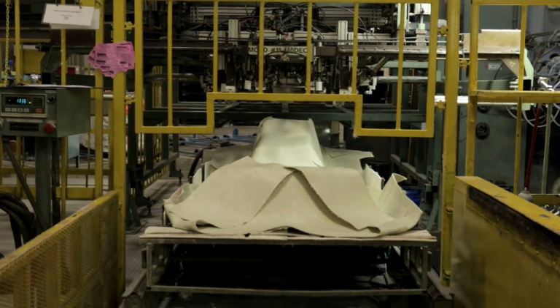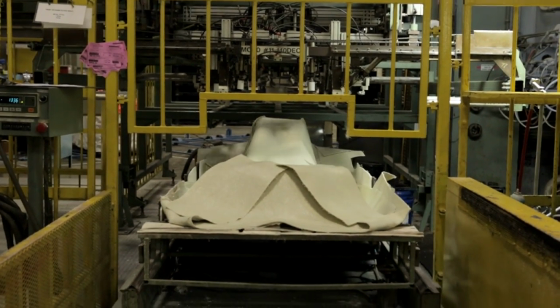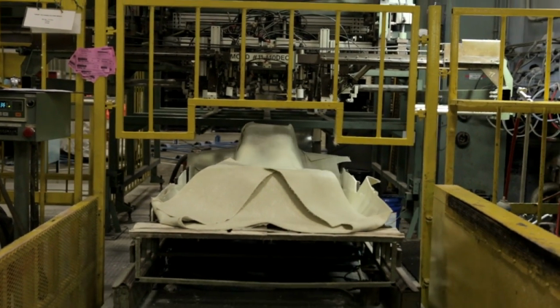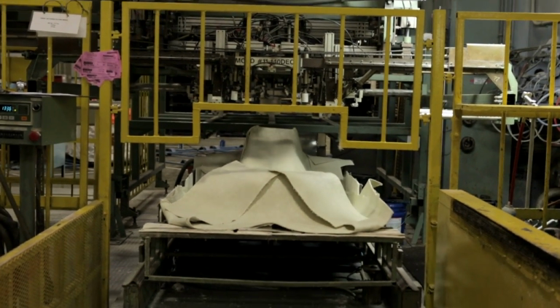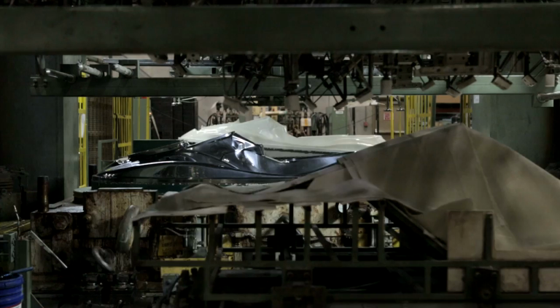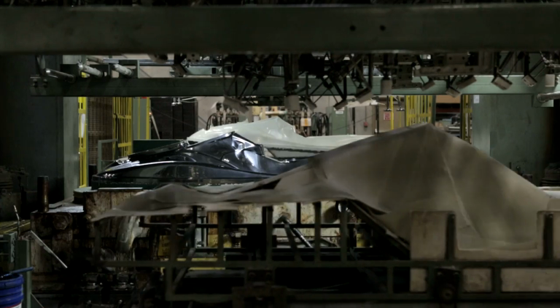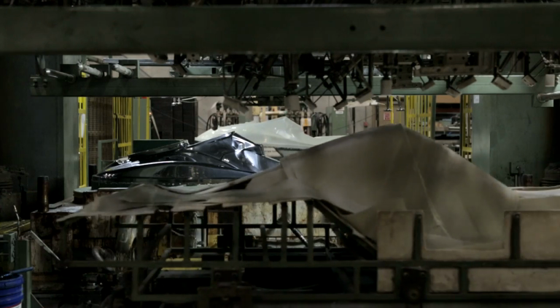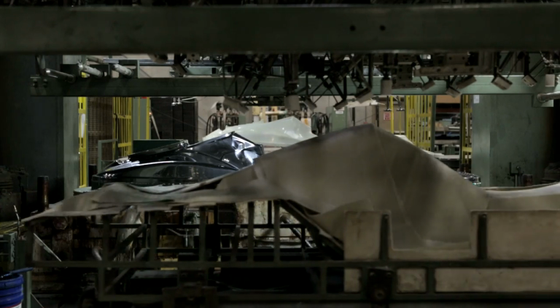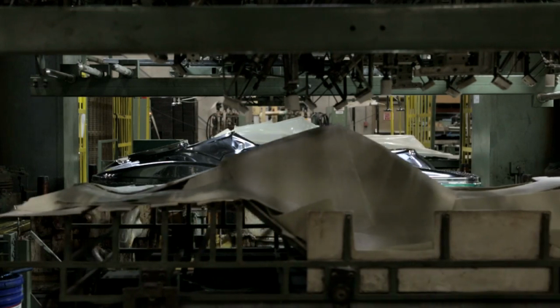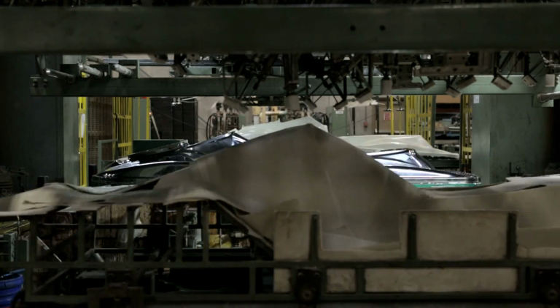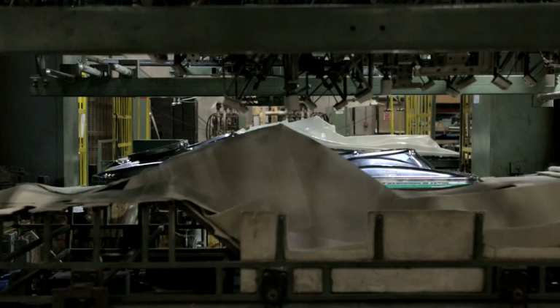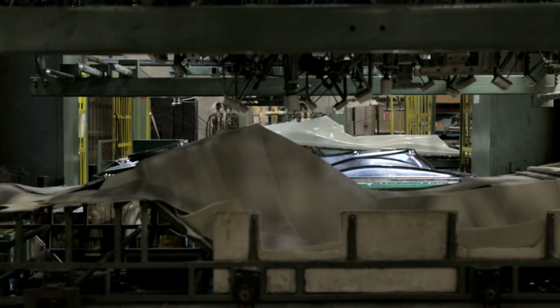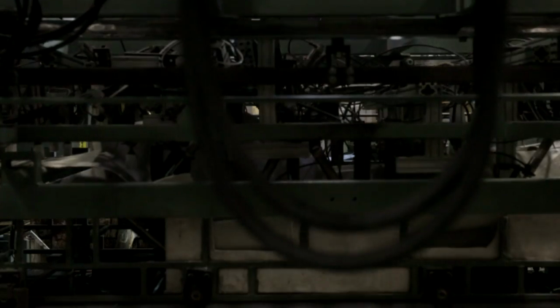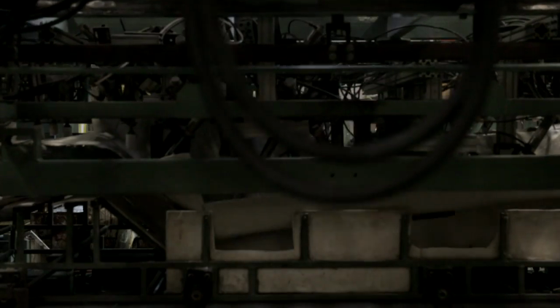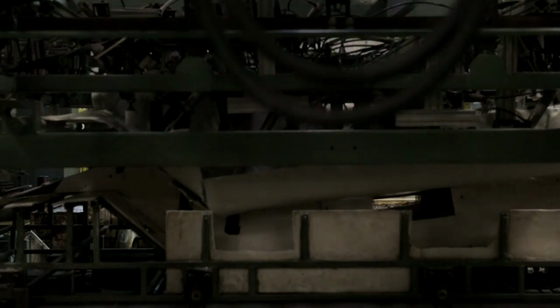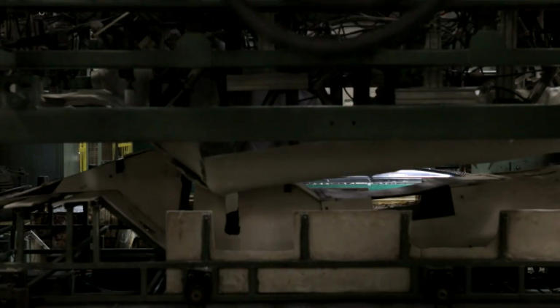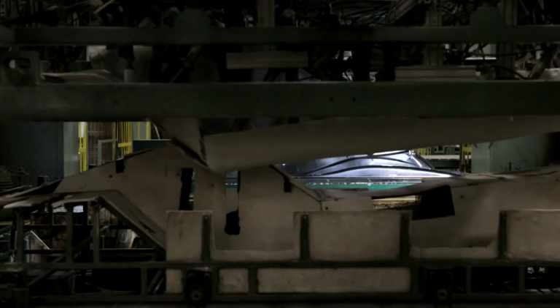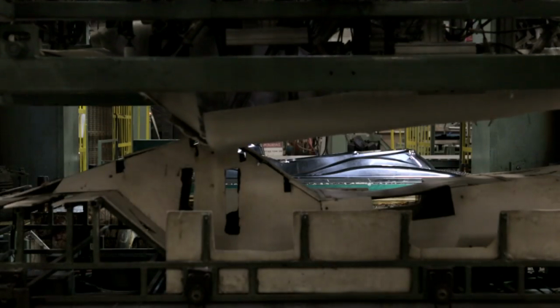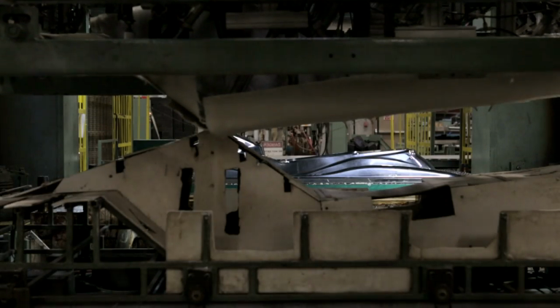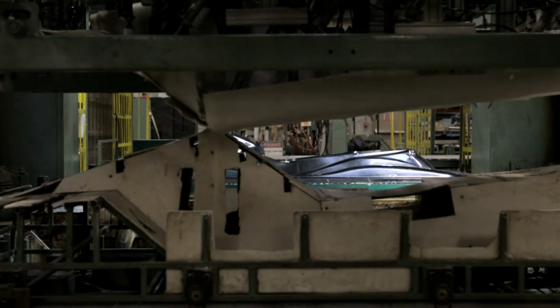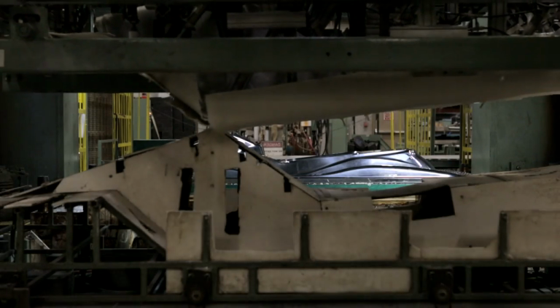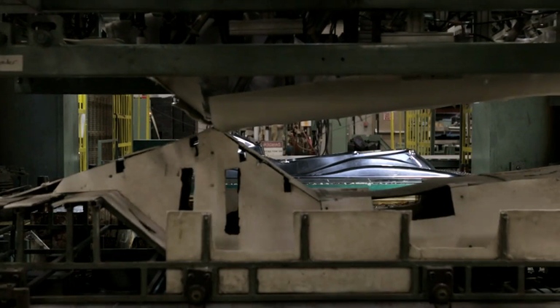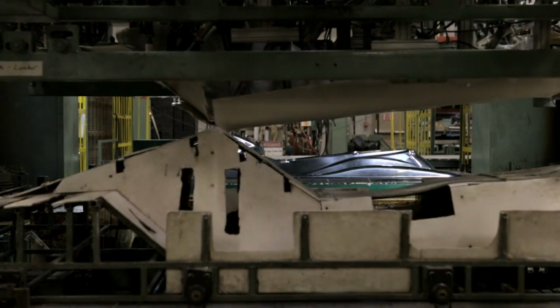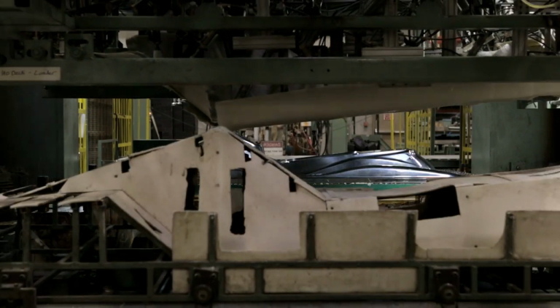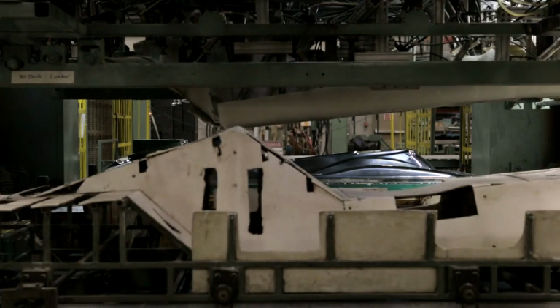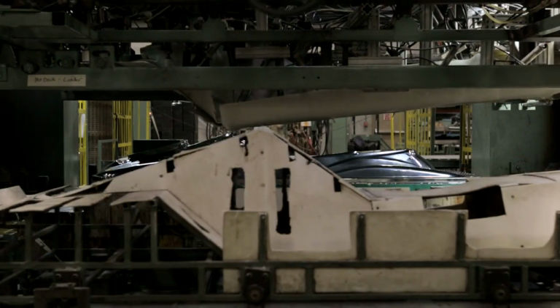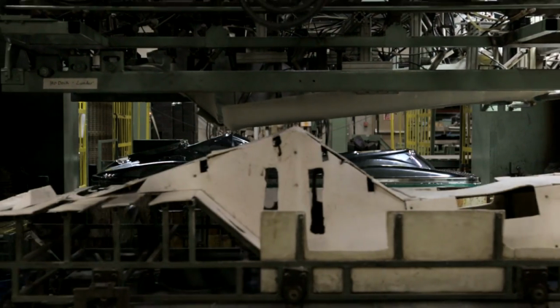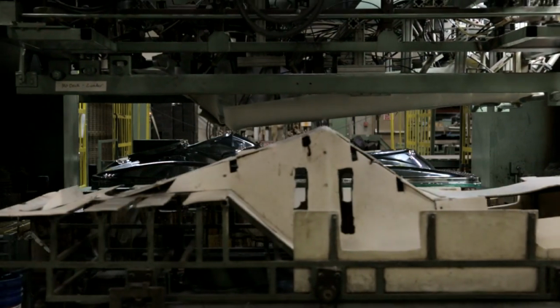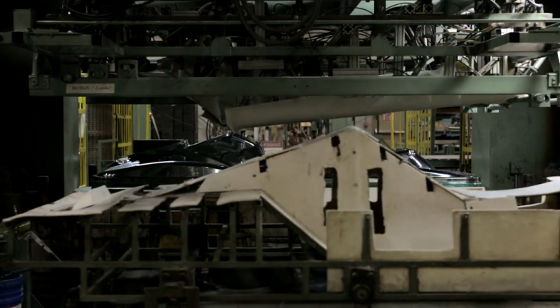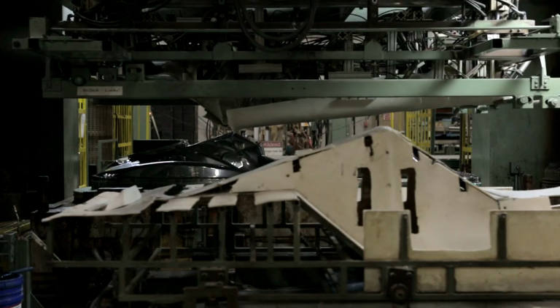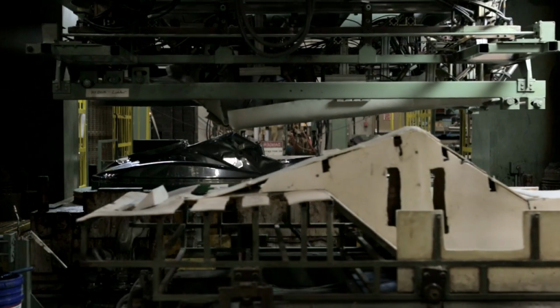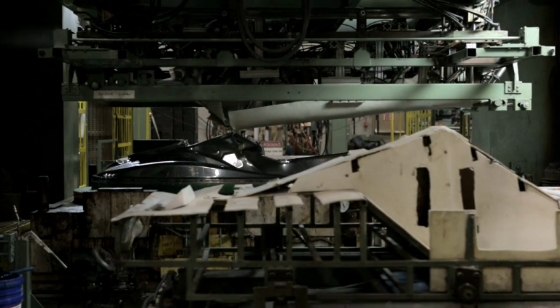The dirty, dangerous jobs are much better to be done by robotics, if at all possible. And the product is actually improved due to robotics. Each one of our lines is an advancement from the last assembly line.